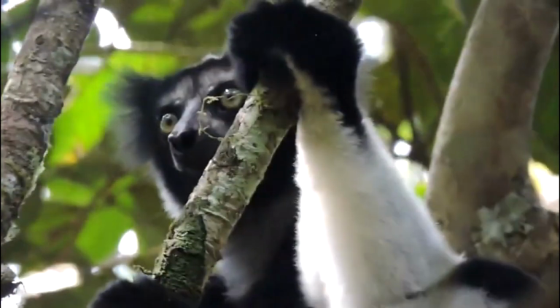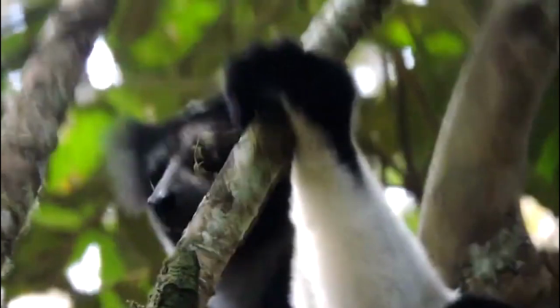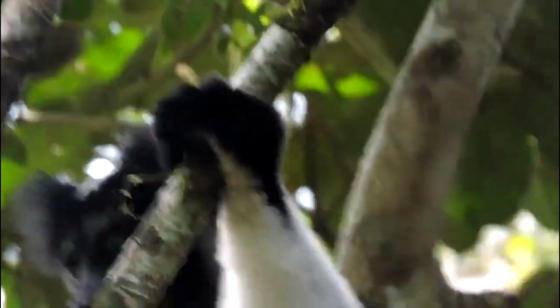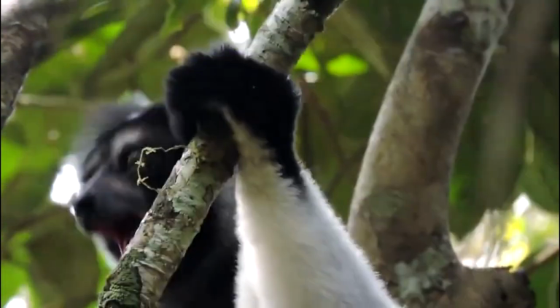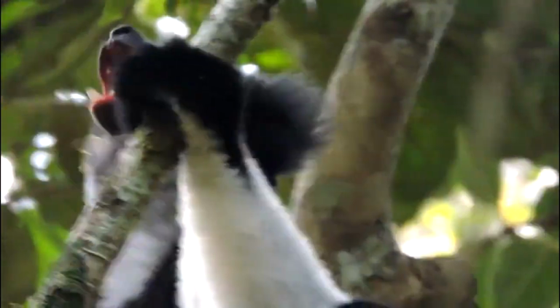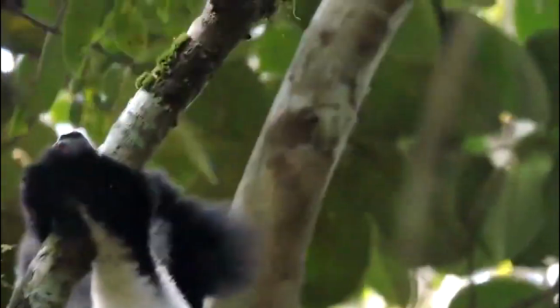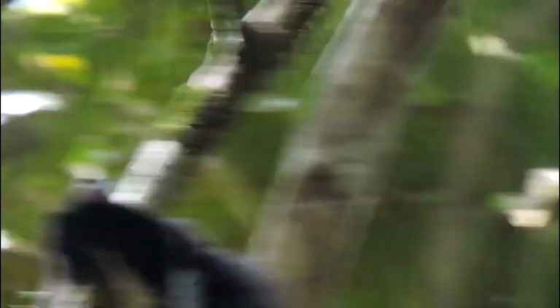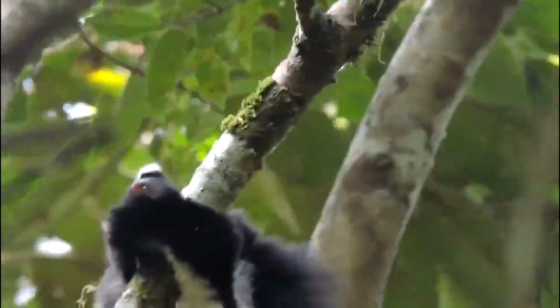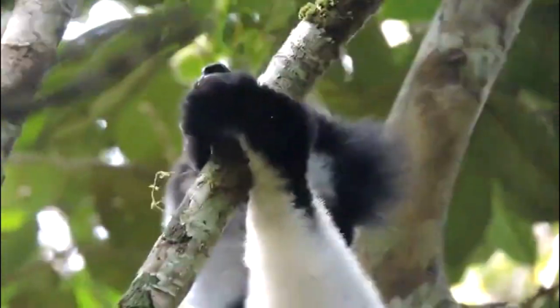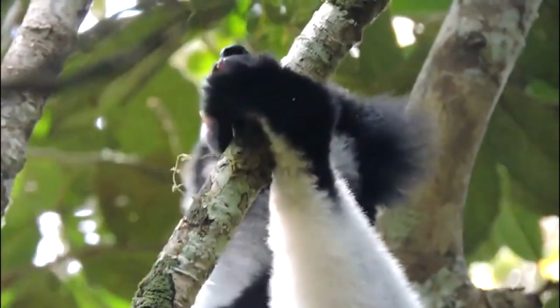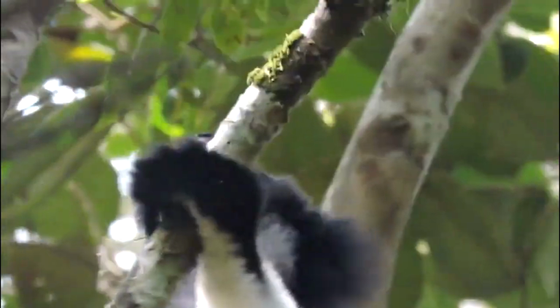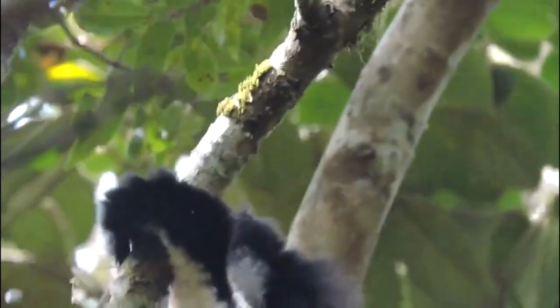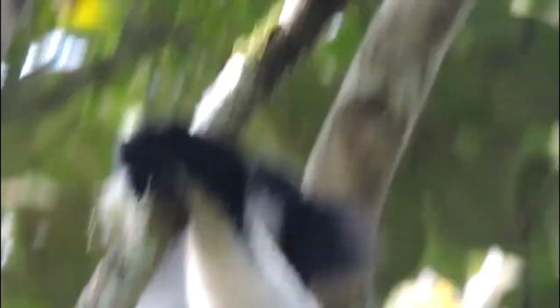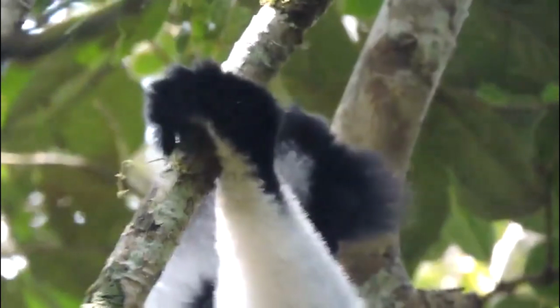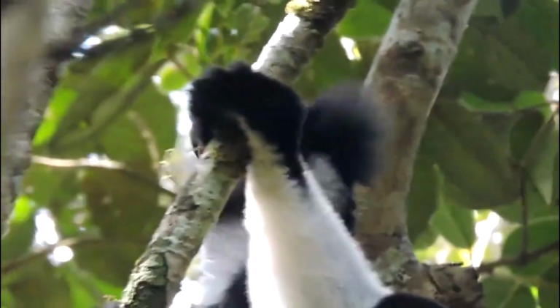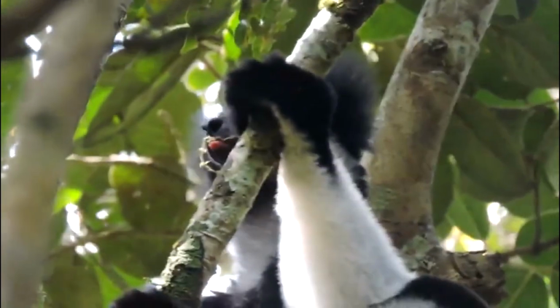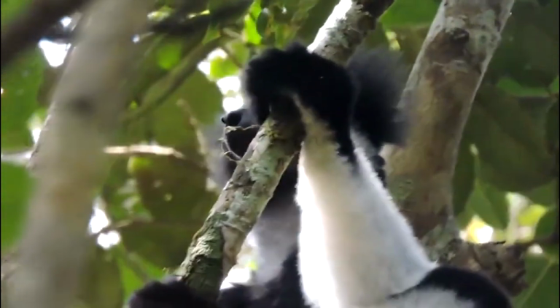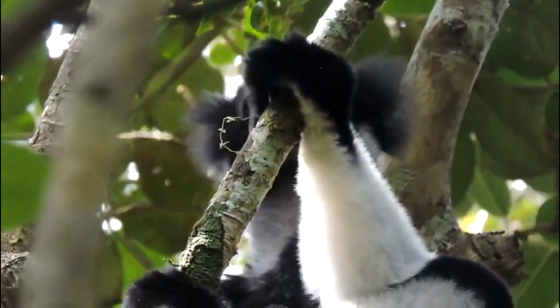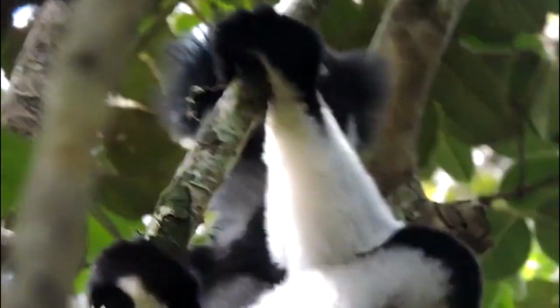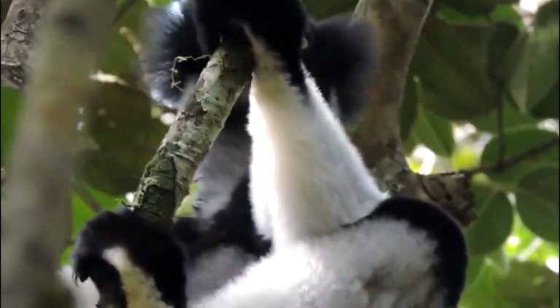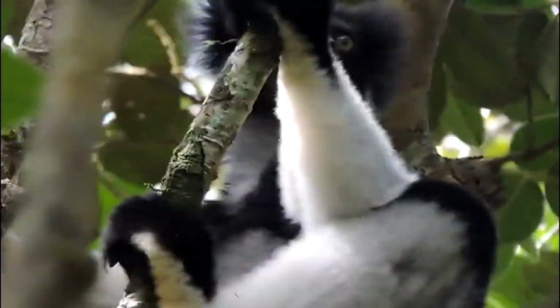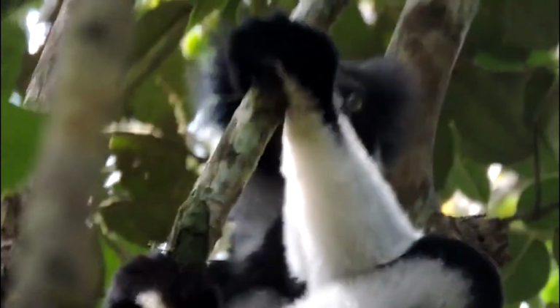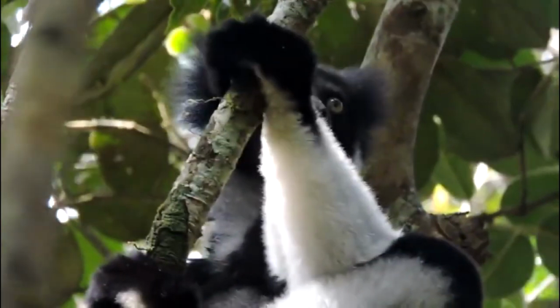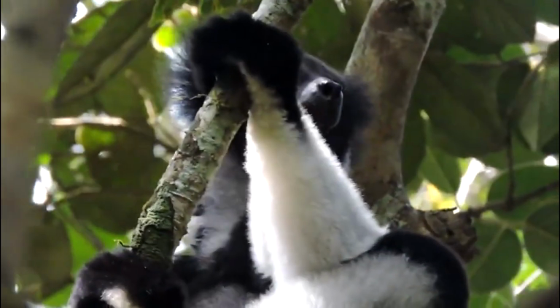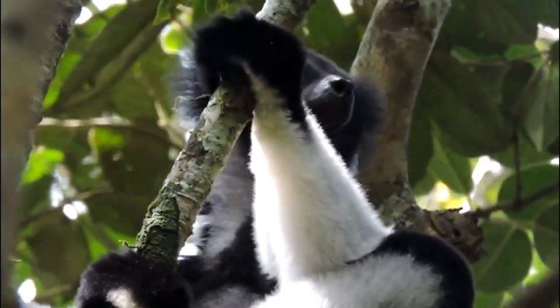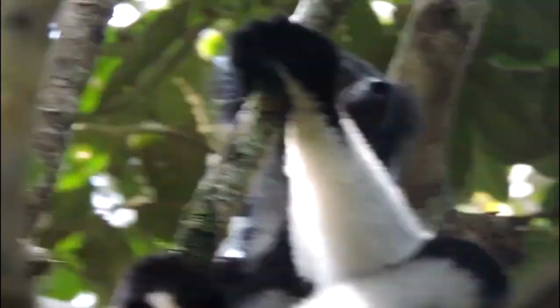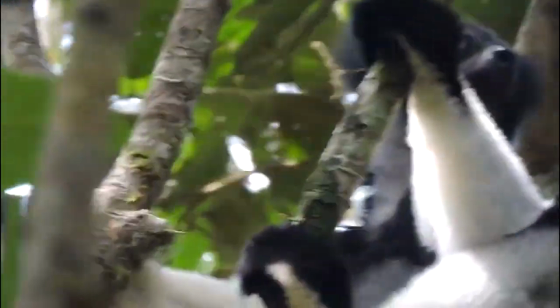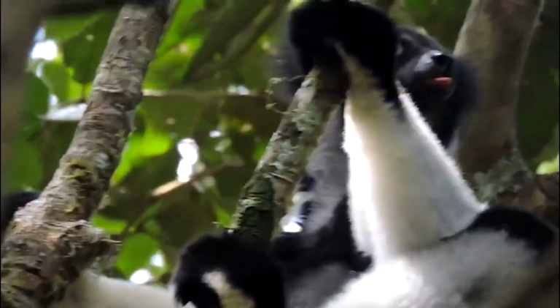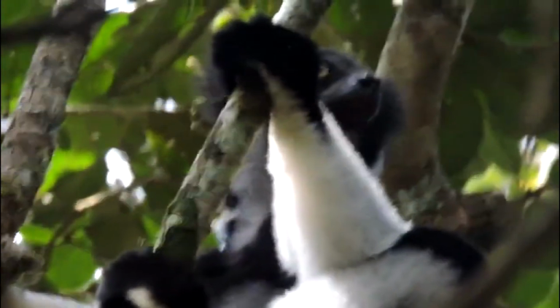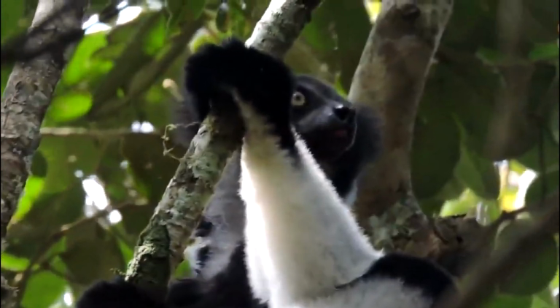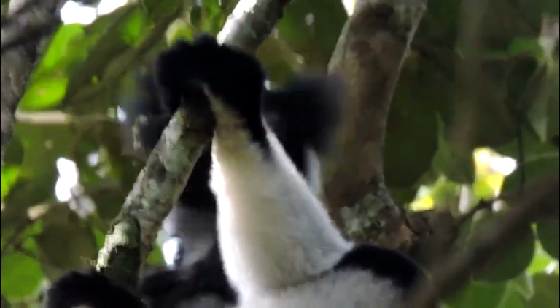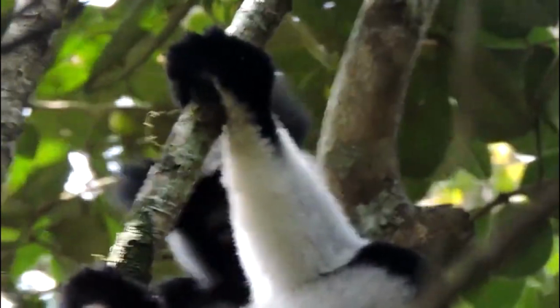They have specialized teeth and digestive systems that allow them to break down tough plant material and extract nutrients from their food. Indris are endangered due to habitat loss and hunting, and conservation efforts are underway to protect these fascinating primates.